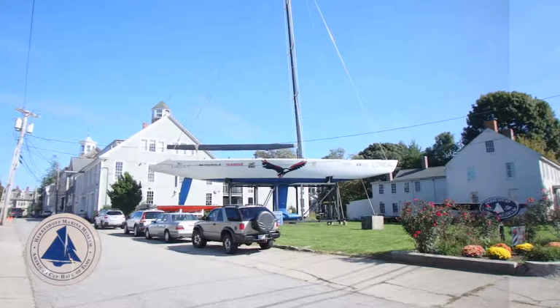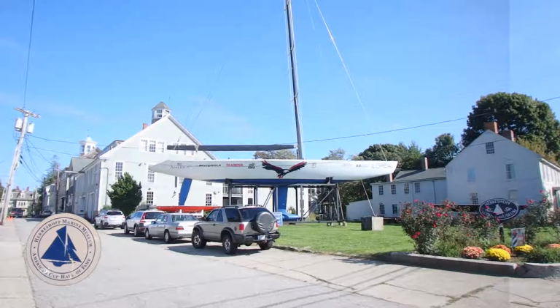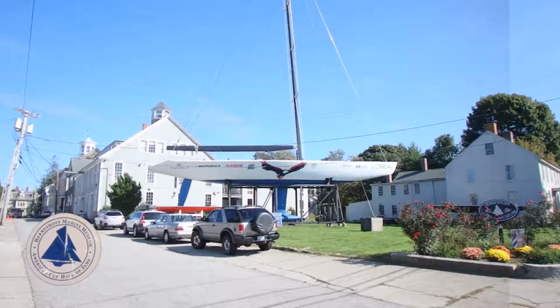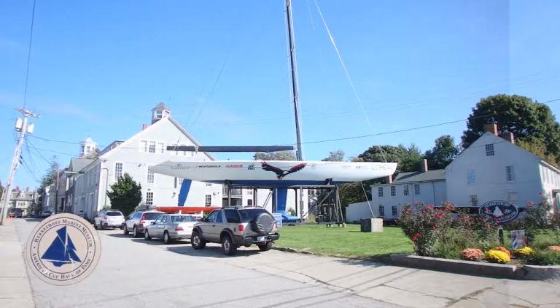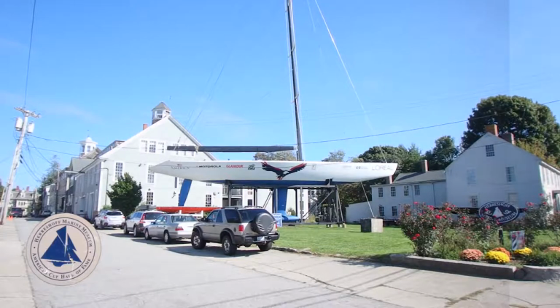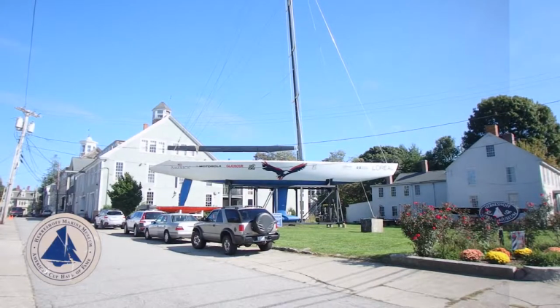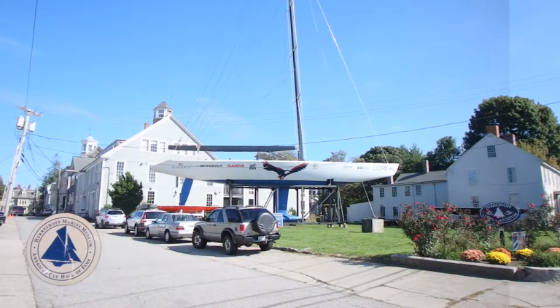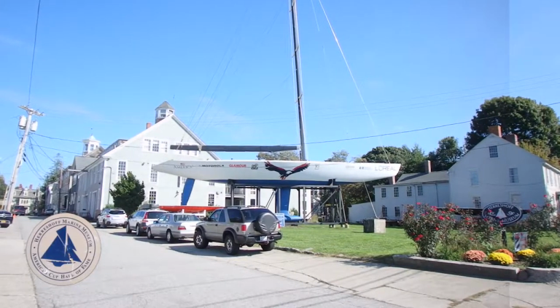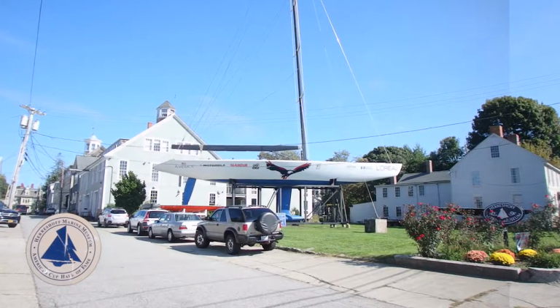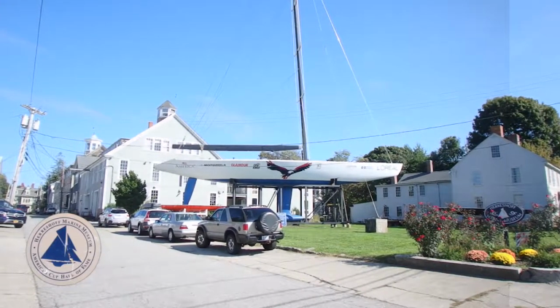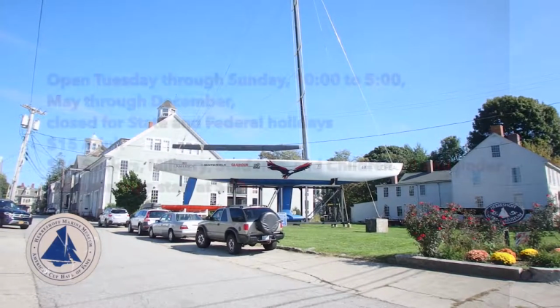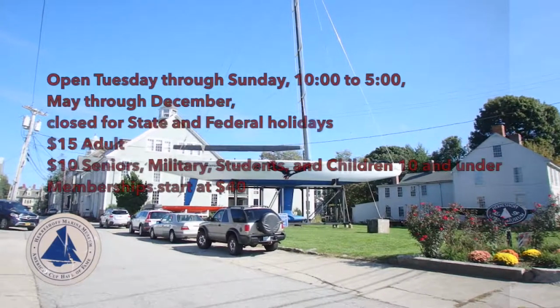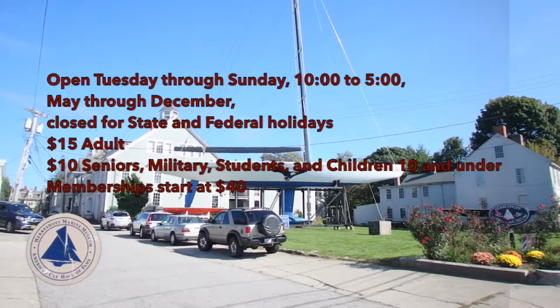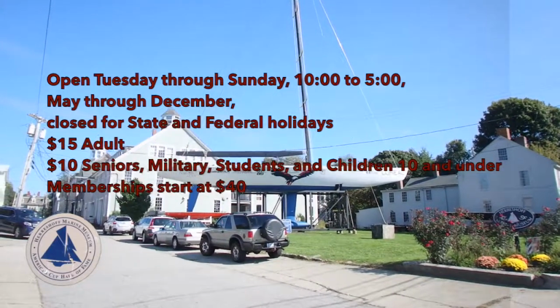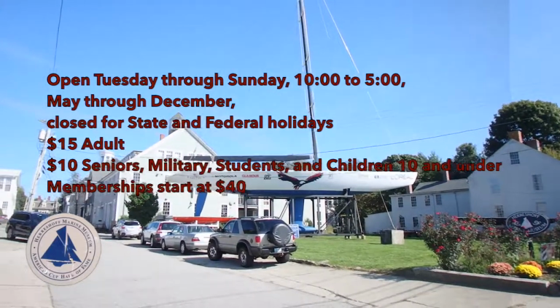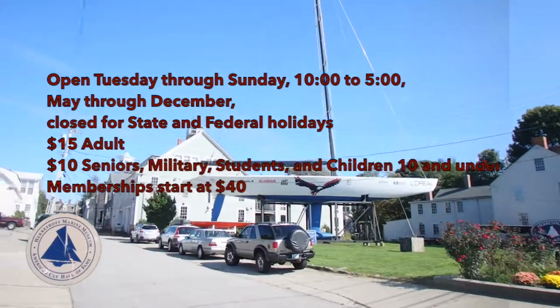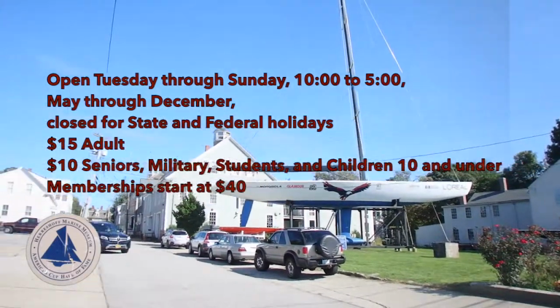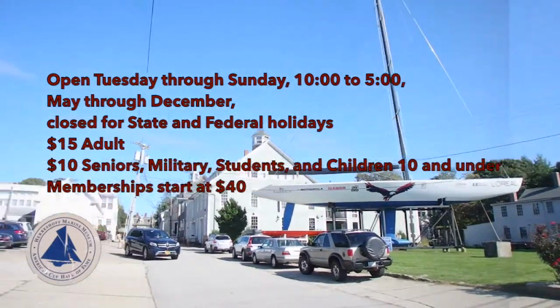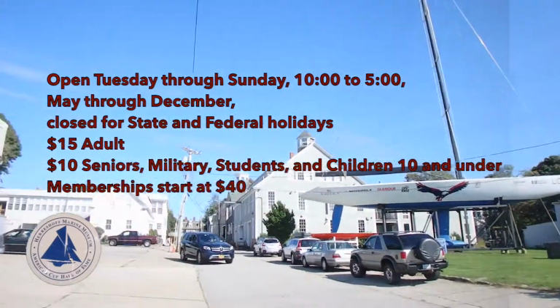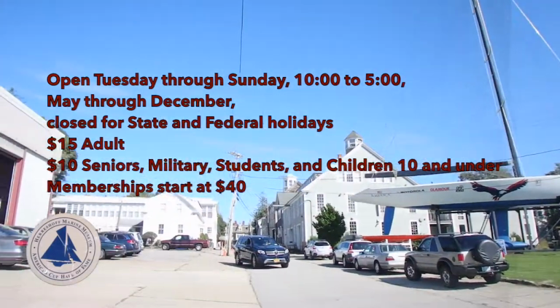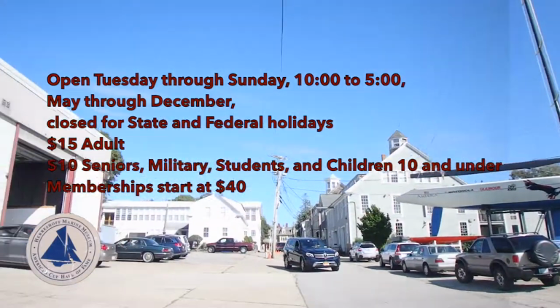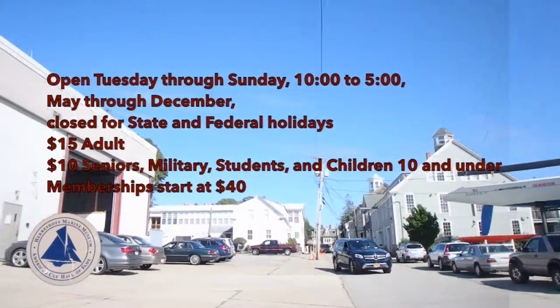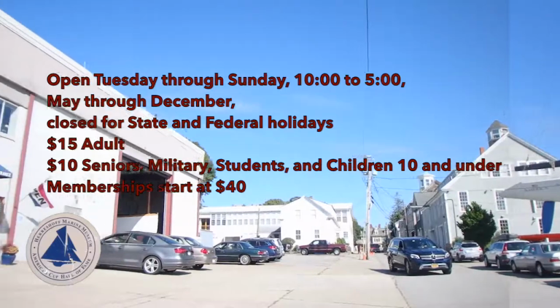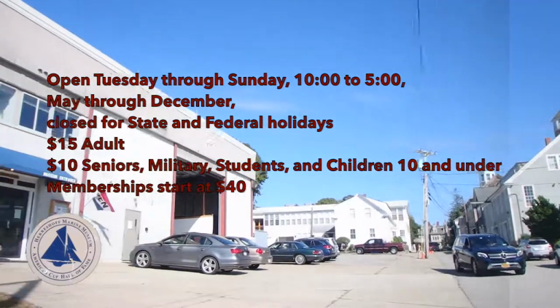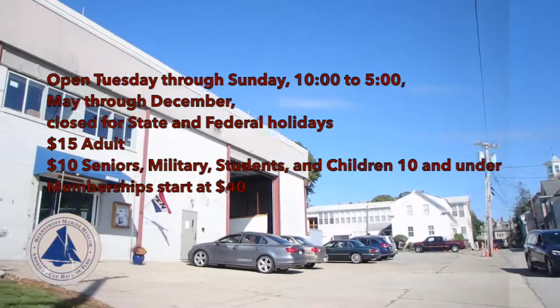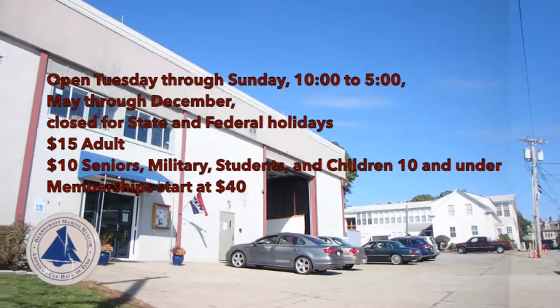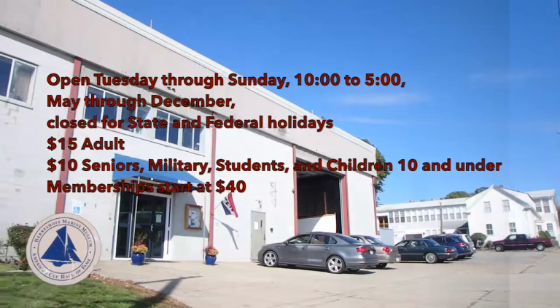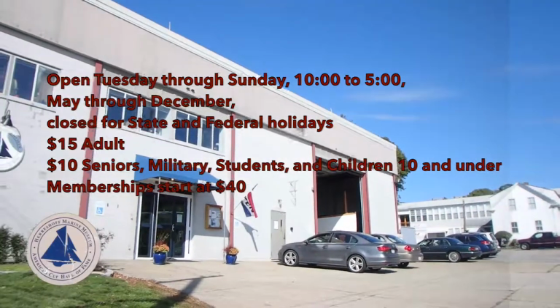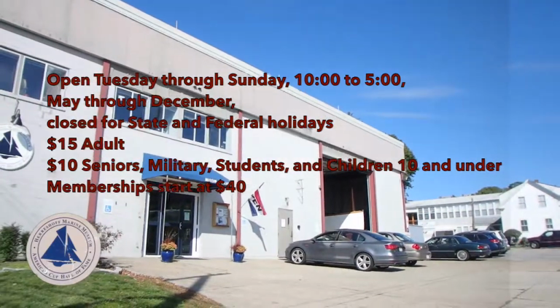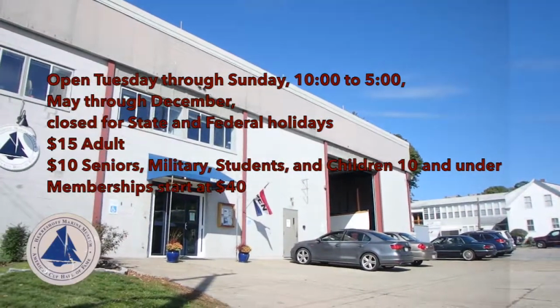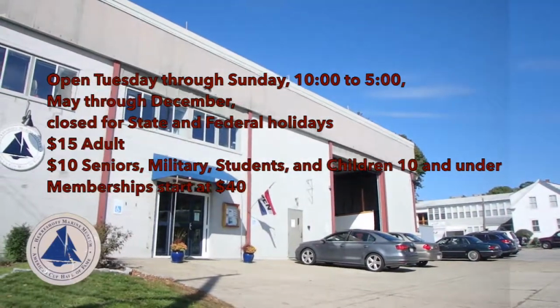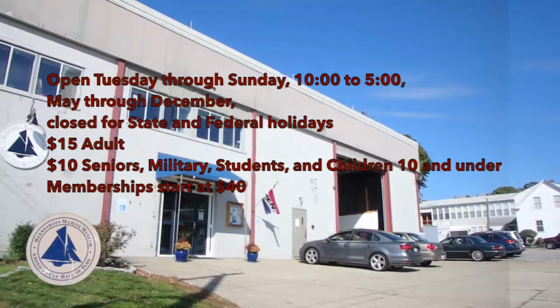No matter how you choose to get there, don't worry about missing it — that sailboat's quite the clue. There's free parking, so let's head on in.